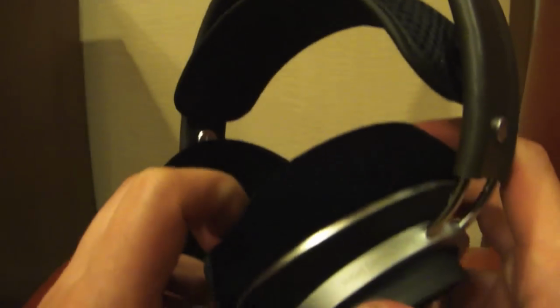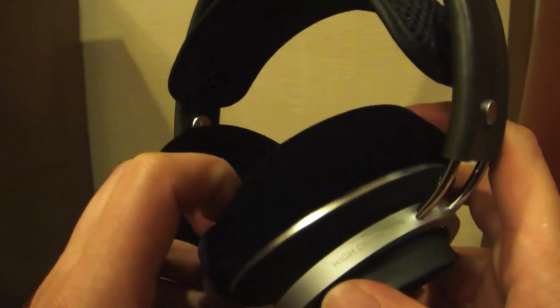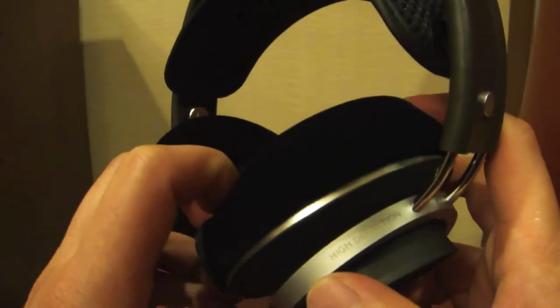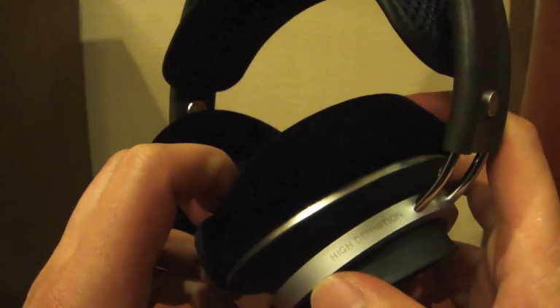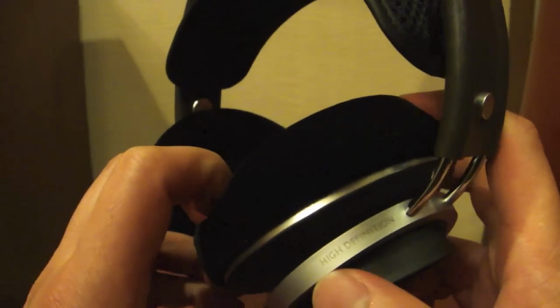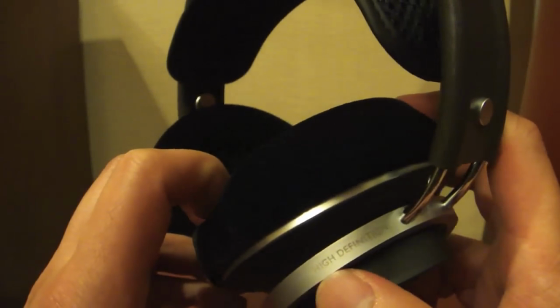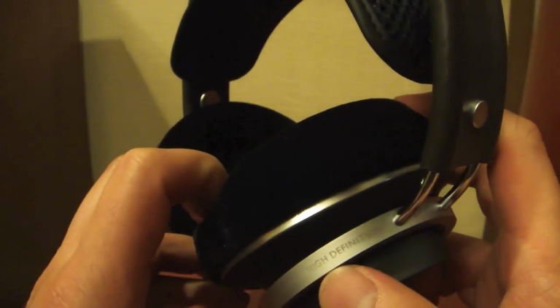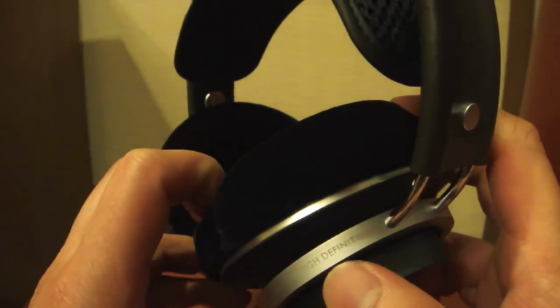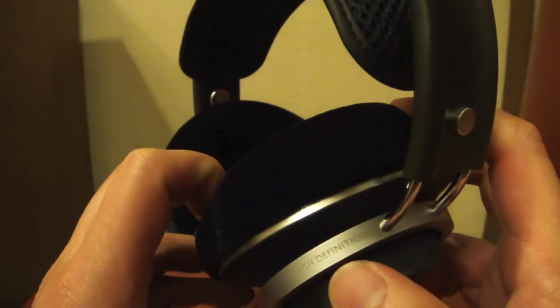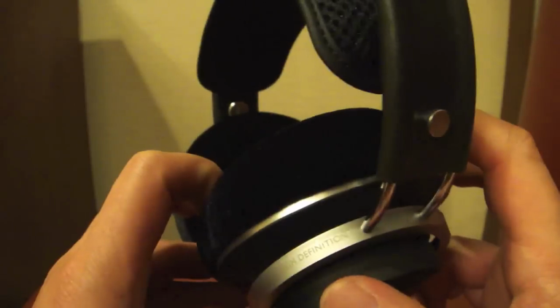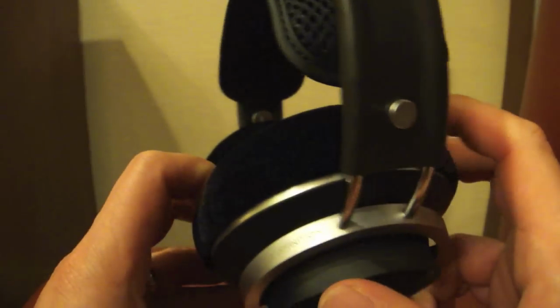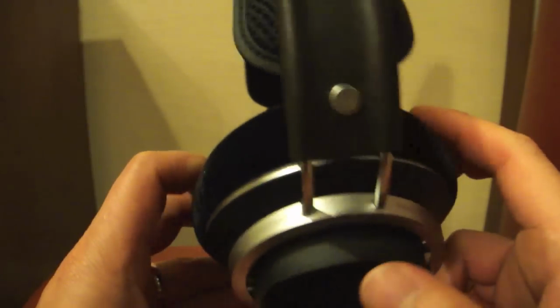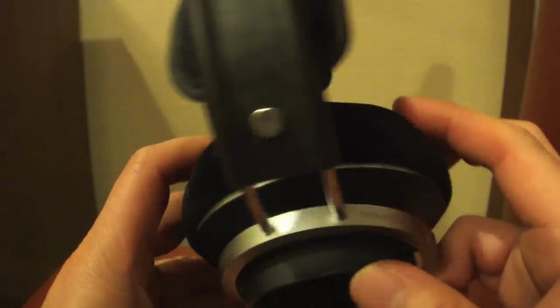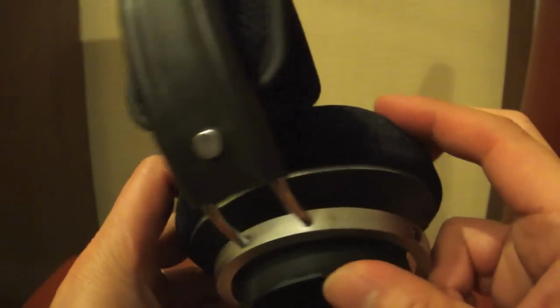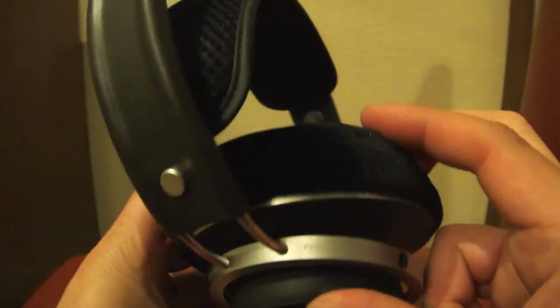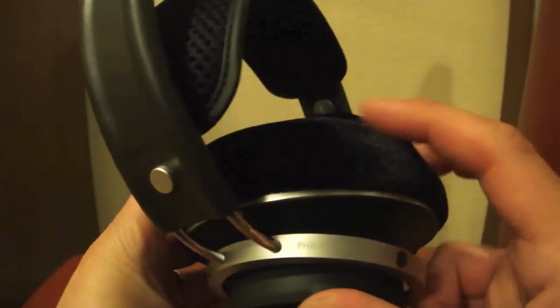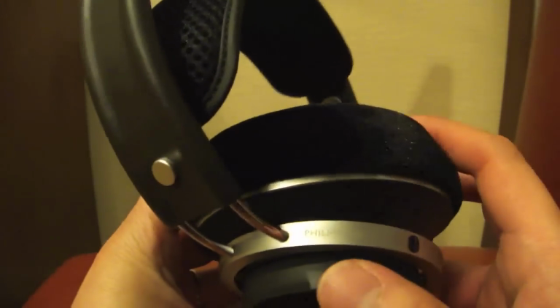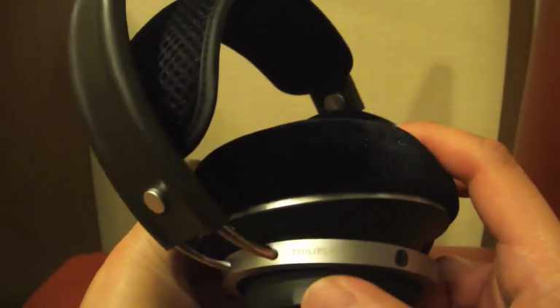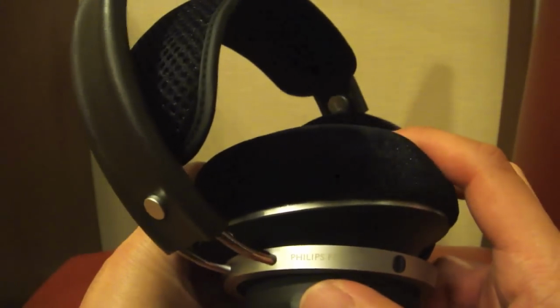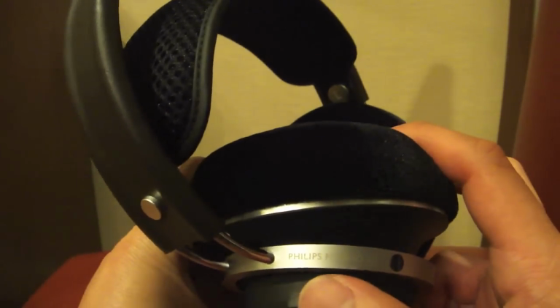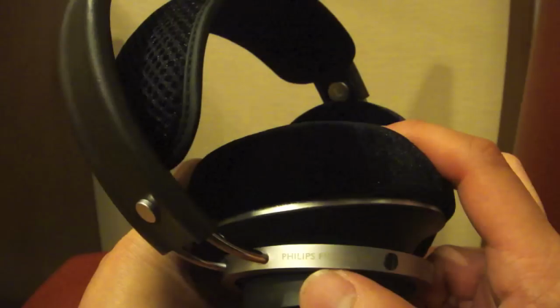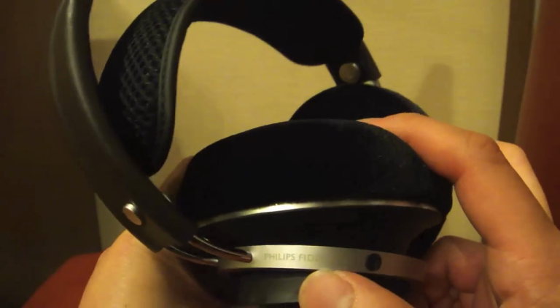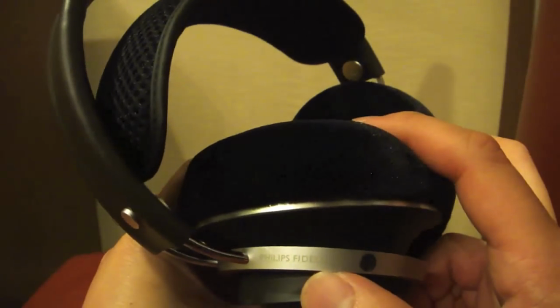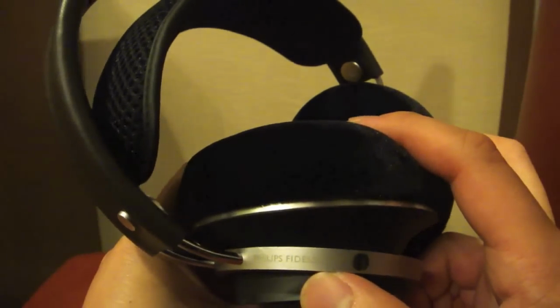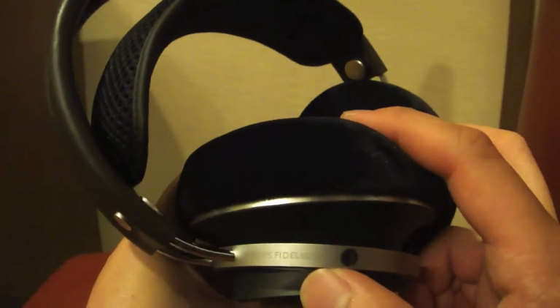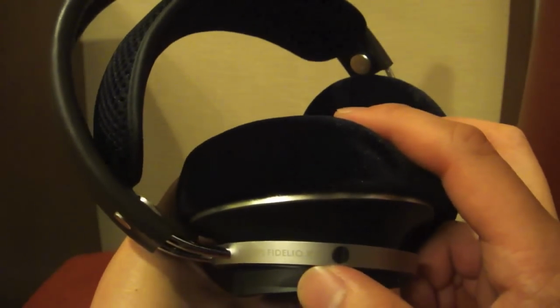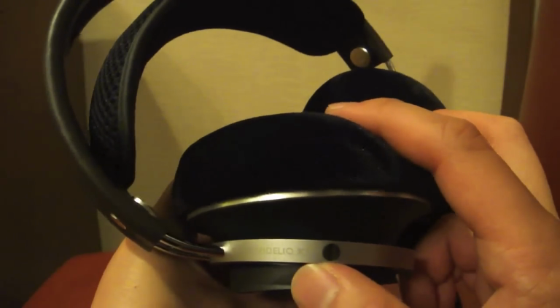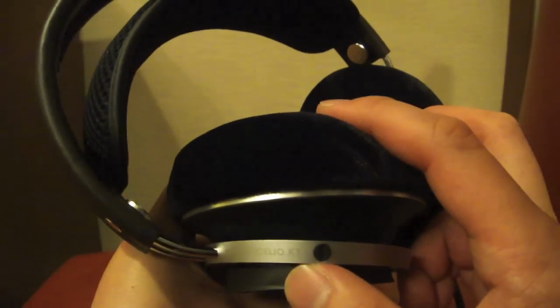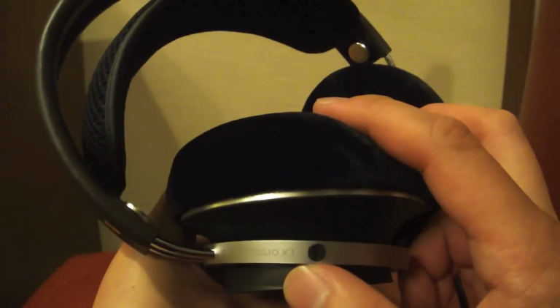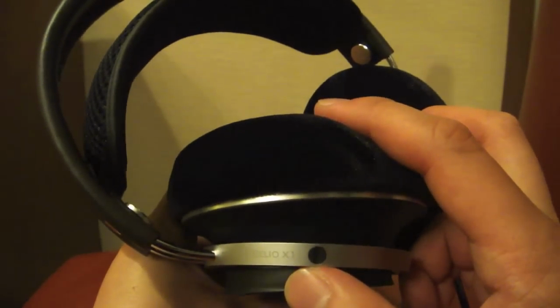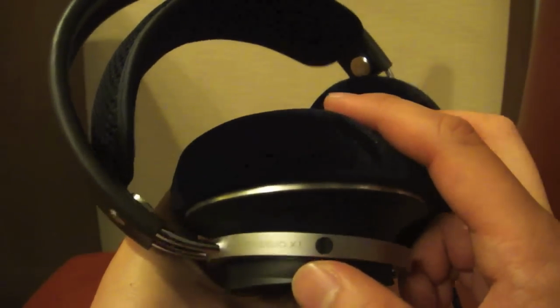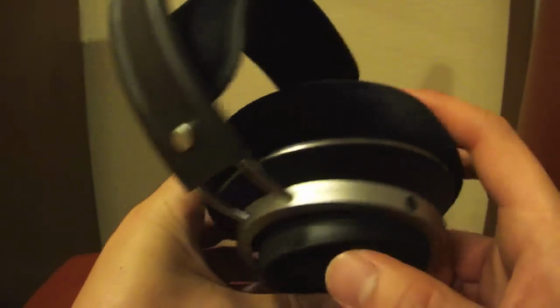The headphone is made of aluminum, it's very well built, and it is an open-back design. It features 50 millimeter drivers.